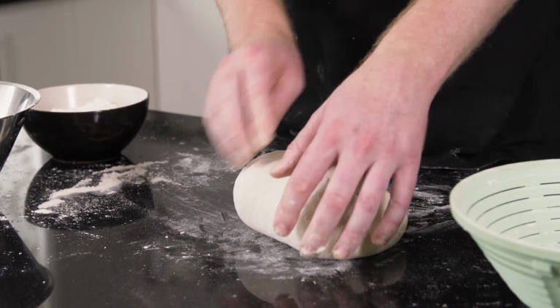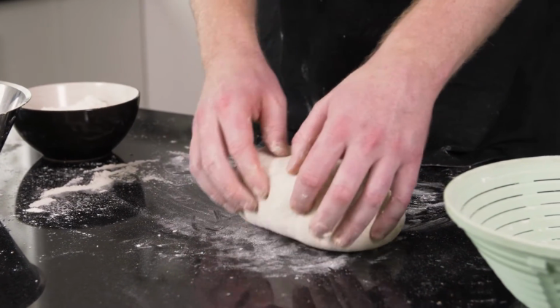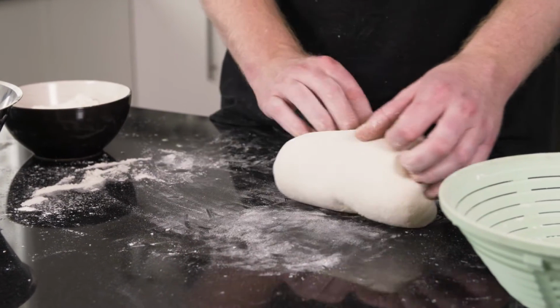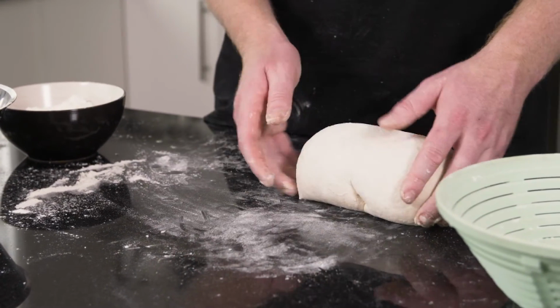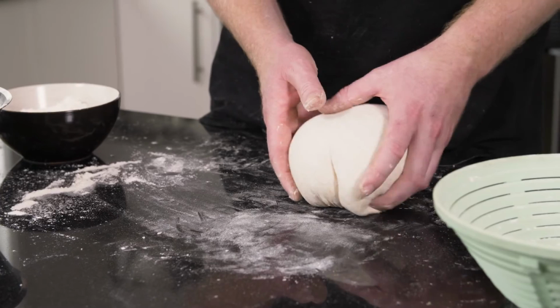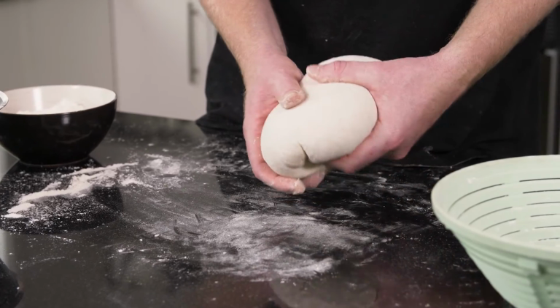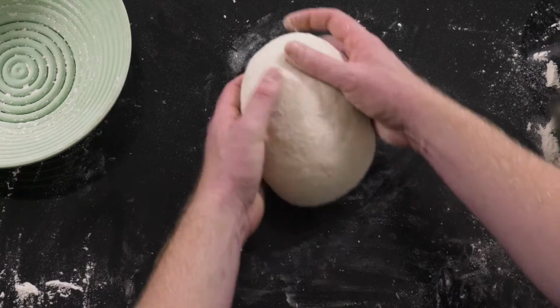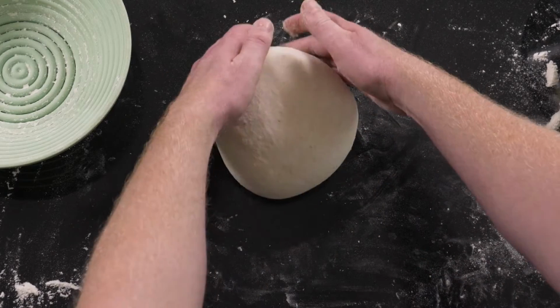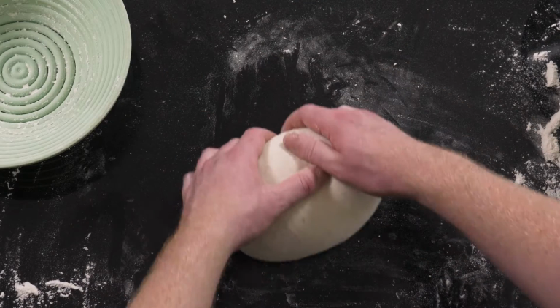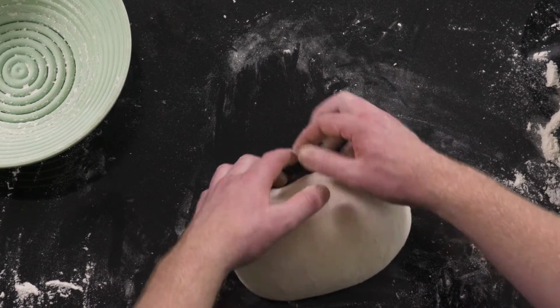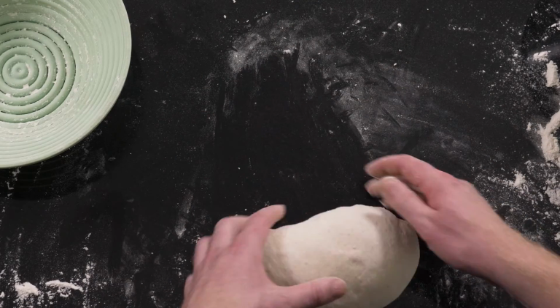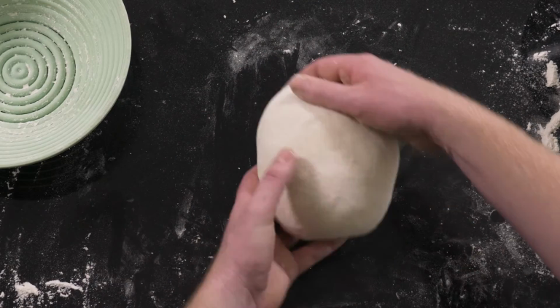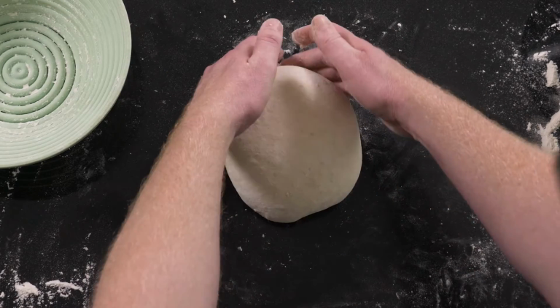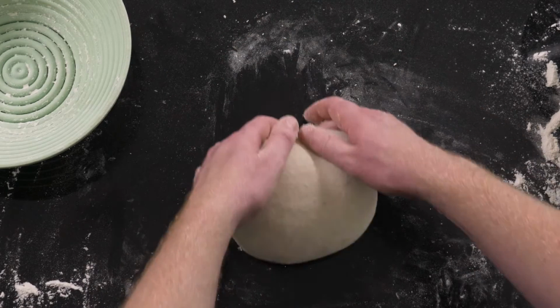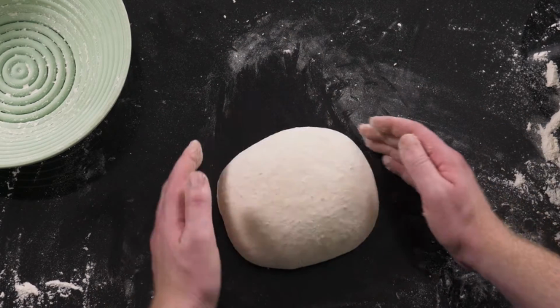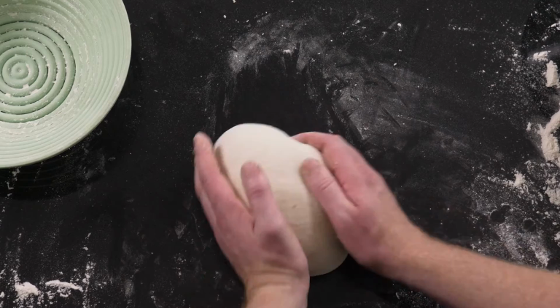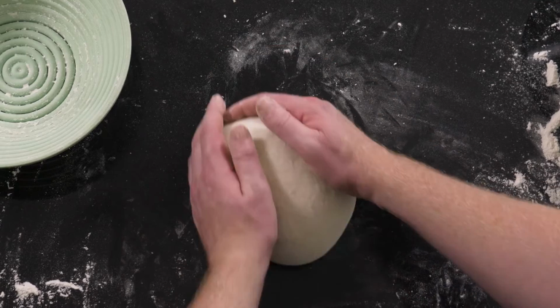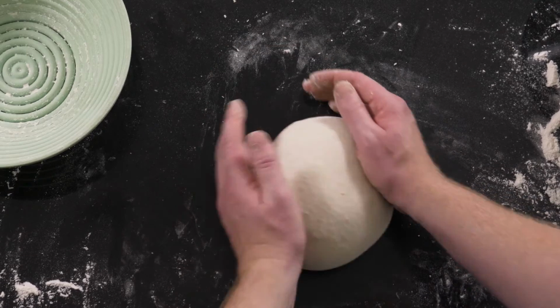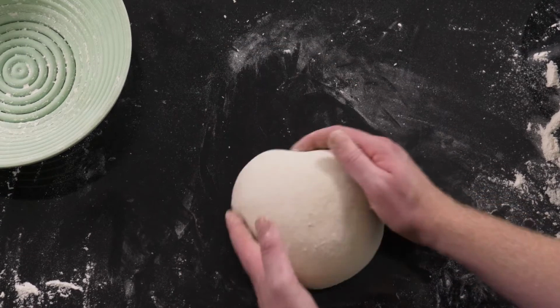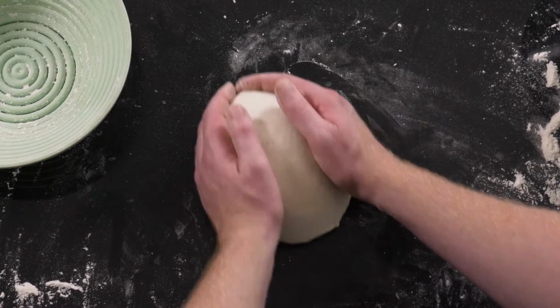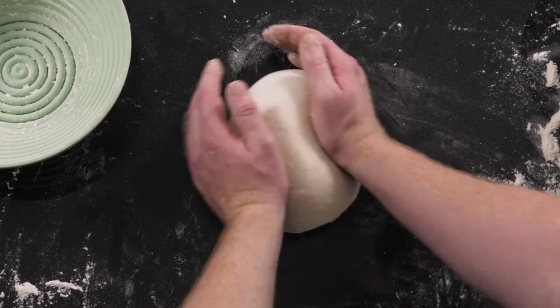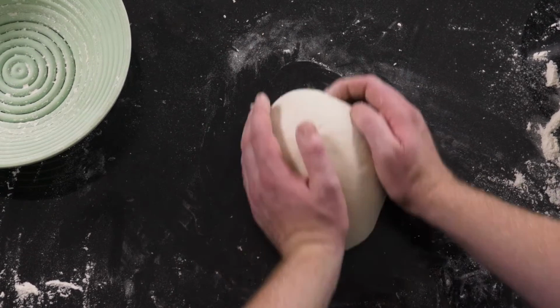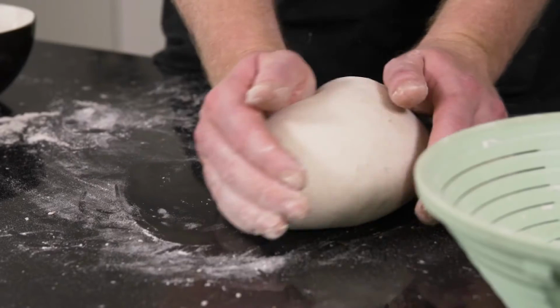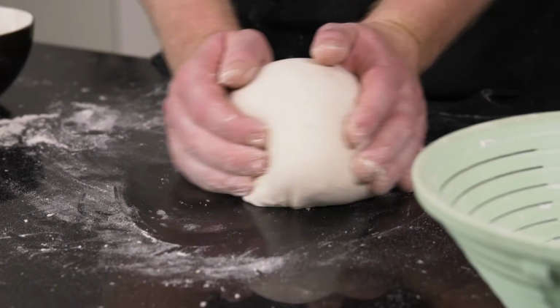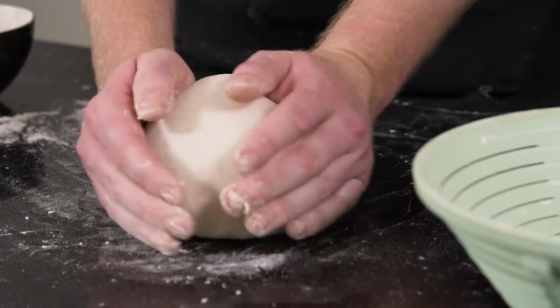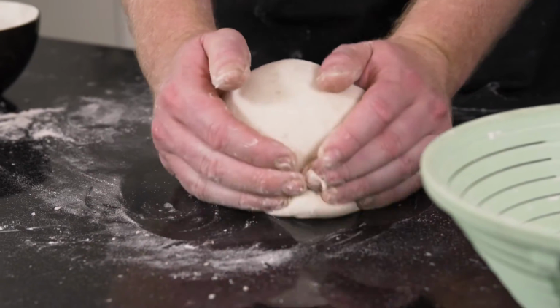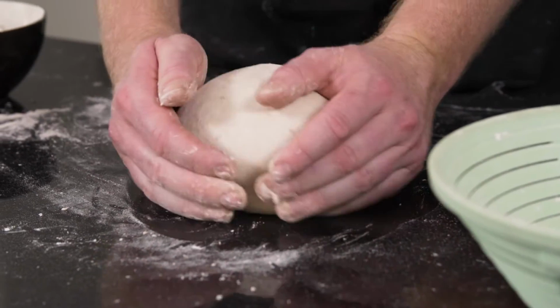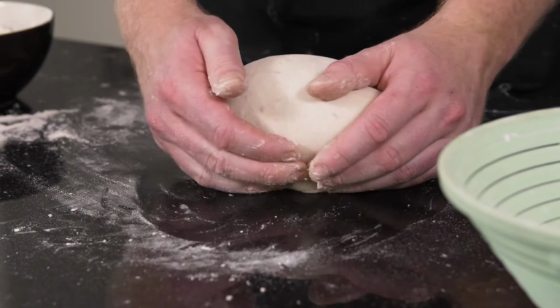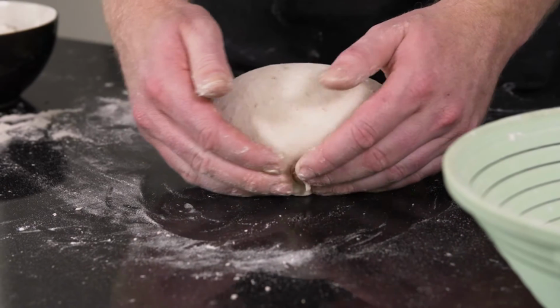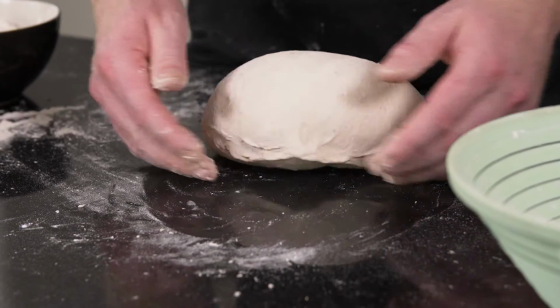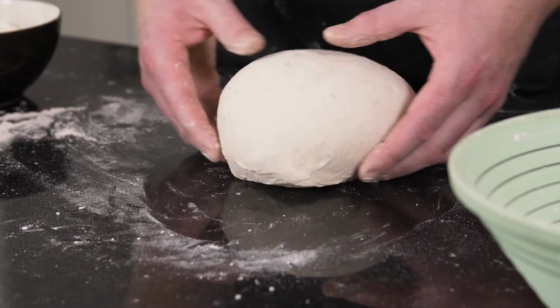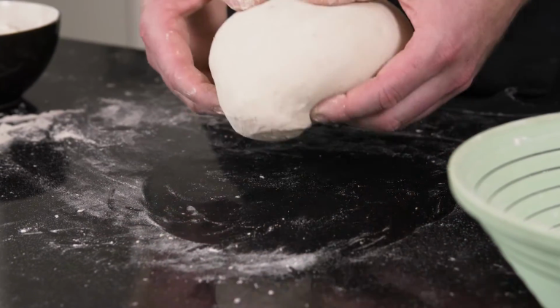Flip your dough over onto a section of bench that doesn't have flour on it. You want it to catch on the bench a little as you round it. Cup your hands like this over the dough and work in a circular motion. It's a combination of pushing and pulling to create surface tension.